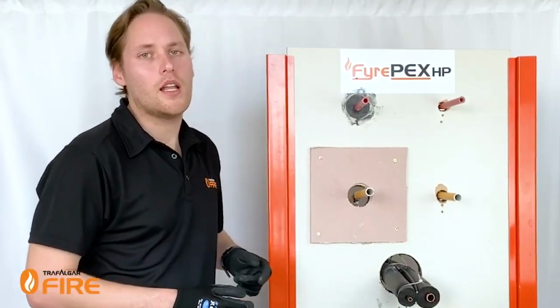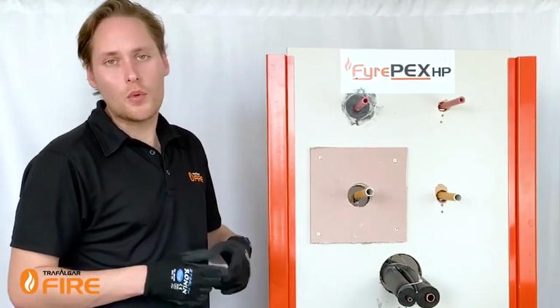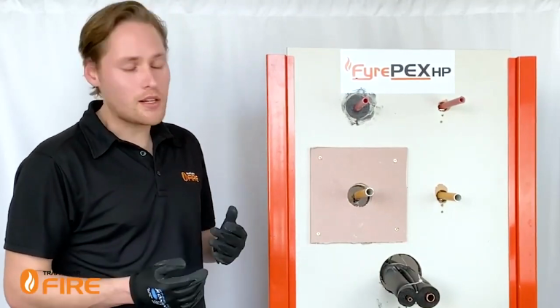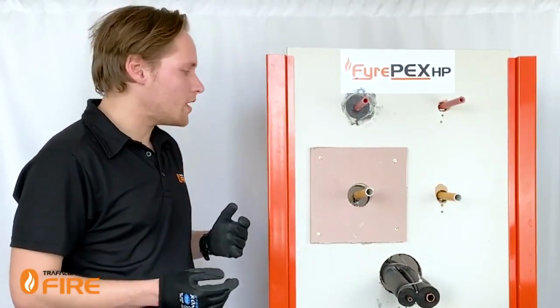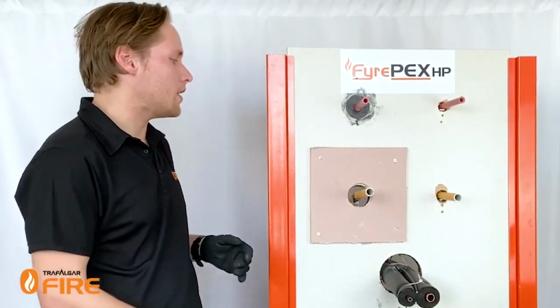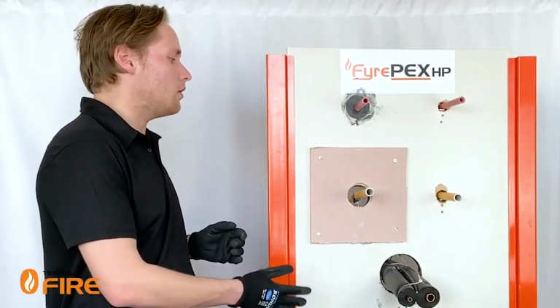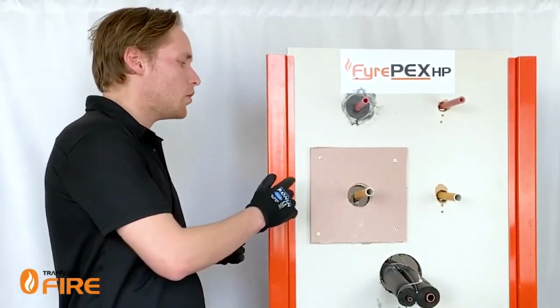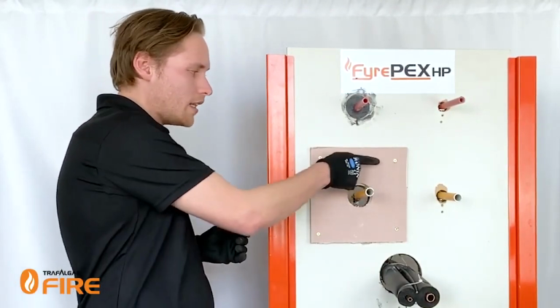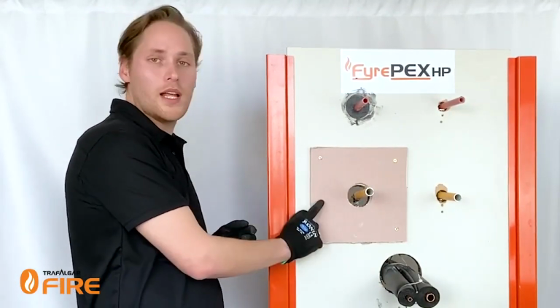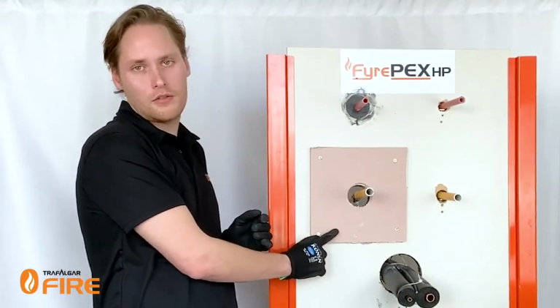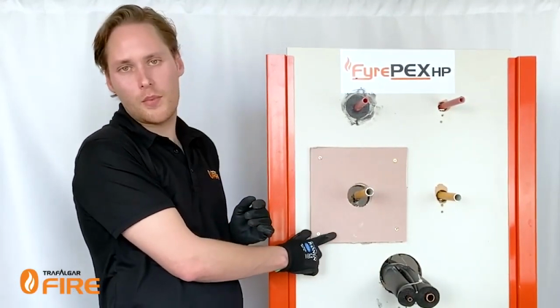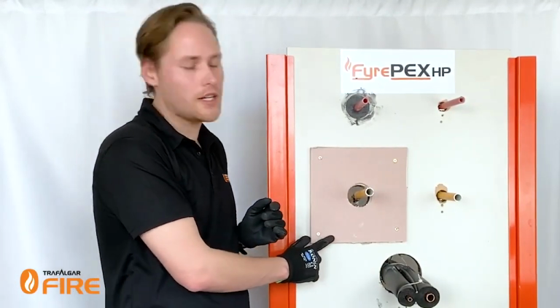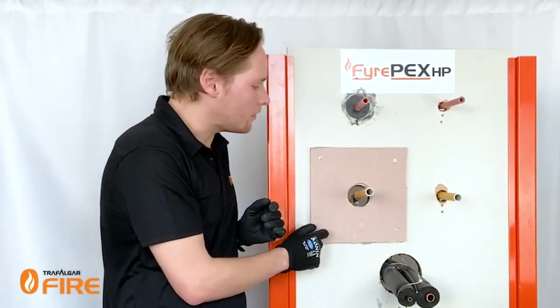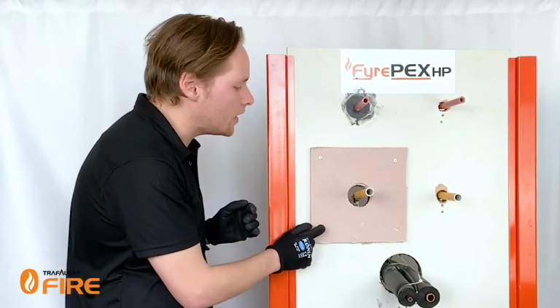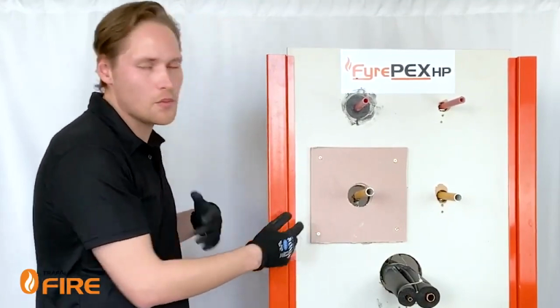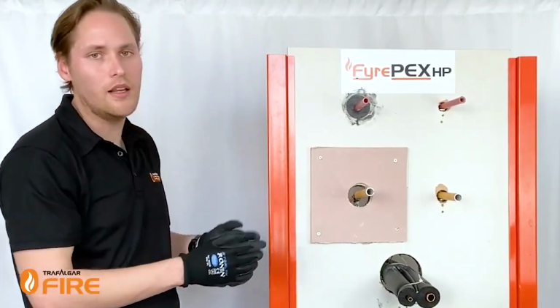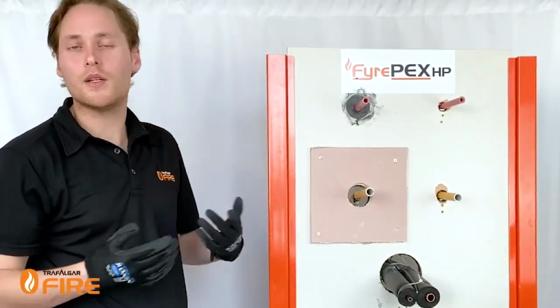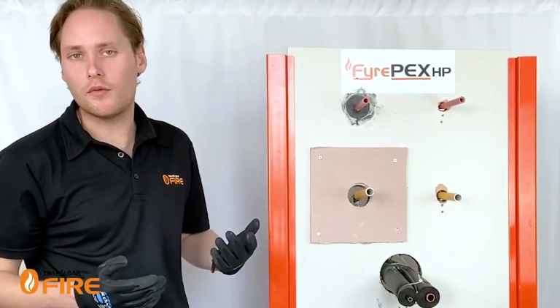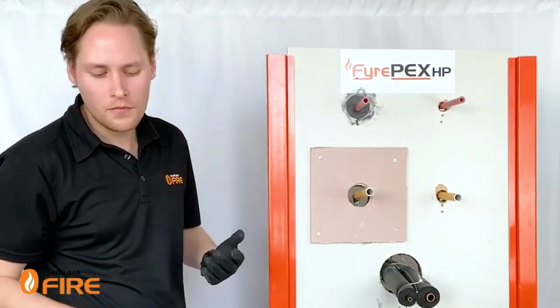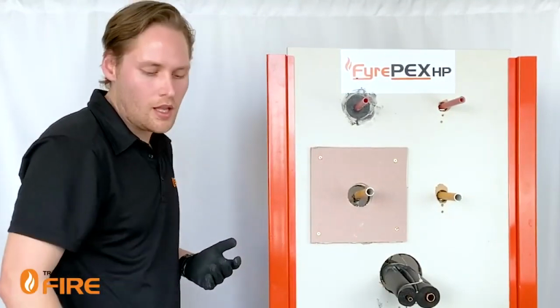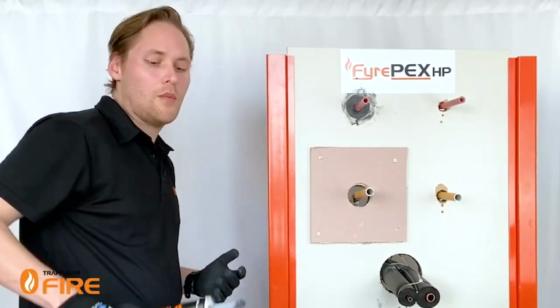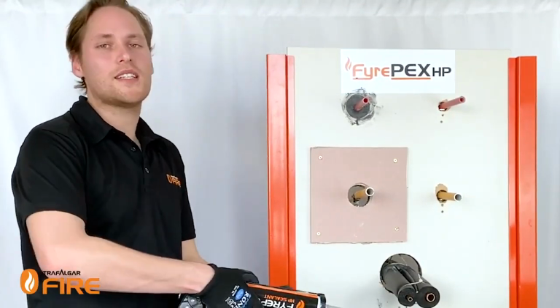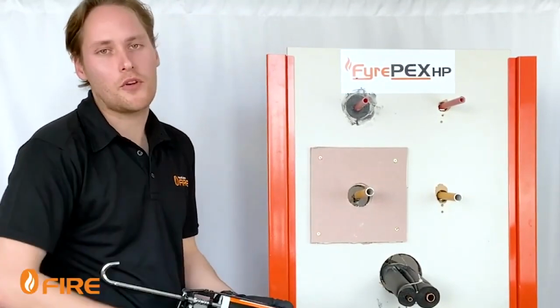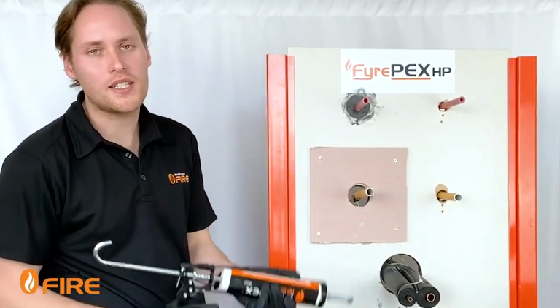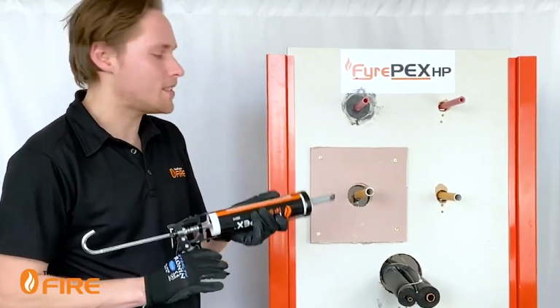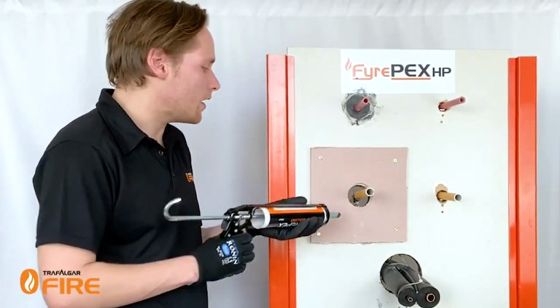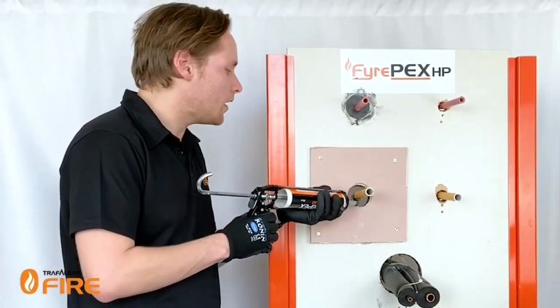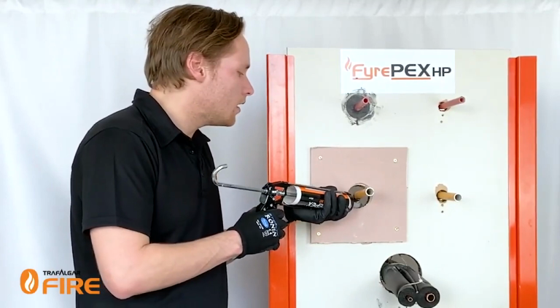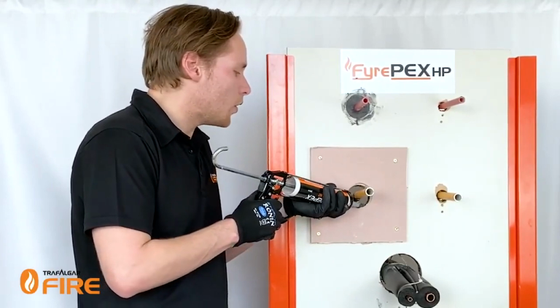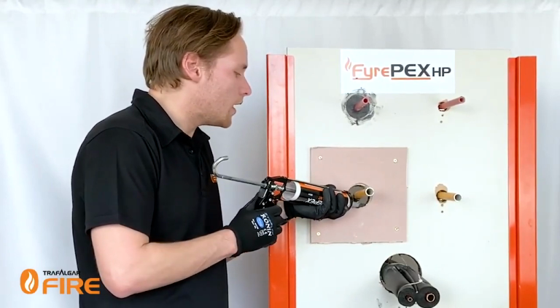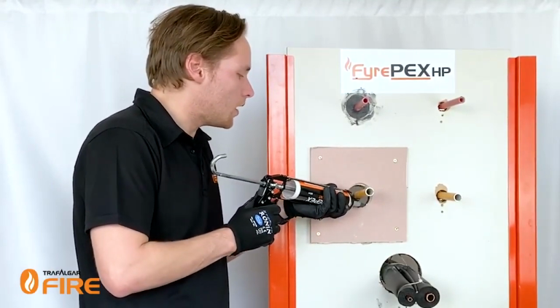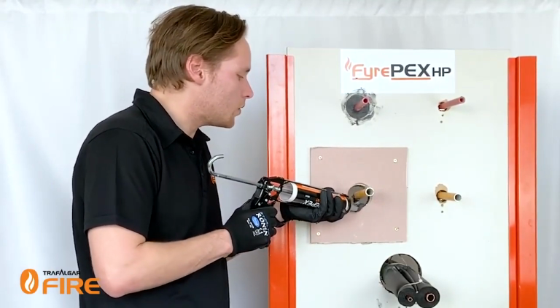What's commonly done on site is they'll put a second layer of plaster around the penetration, like we've done here, to simulate a double layer wall. Then it's the same process — you get your sealant and fill it to both layers of the plasterboard.